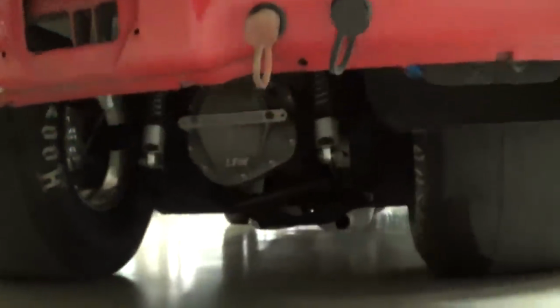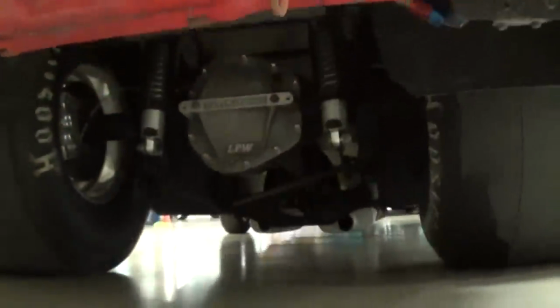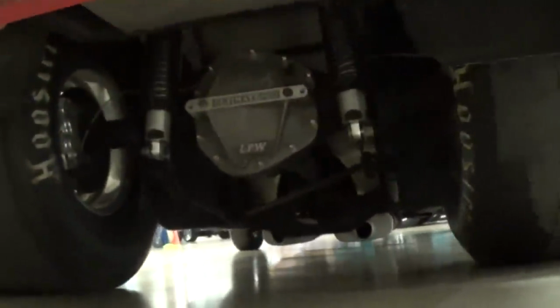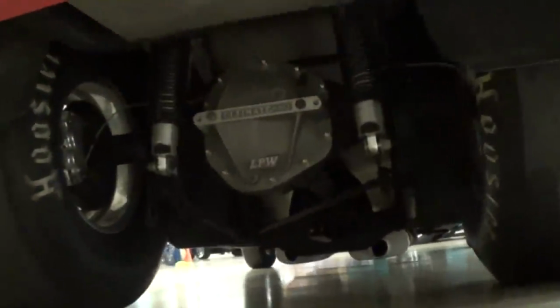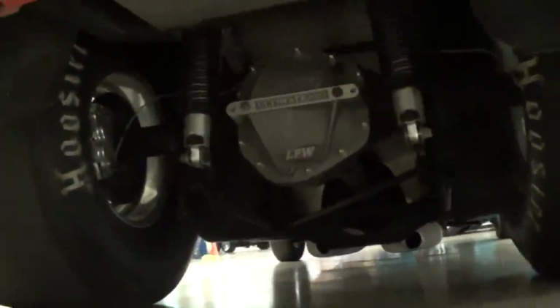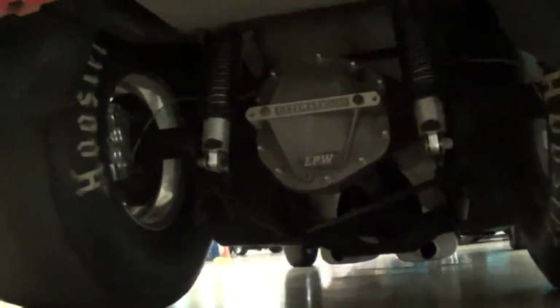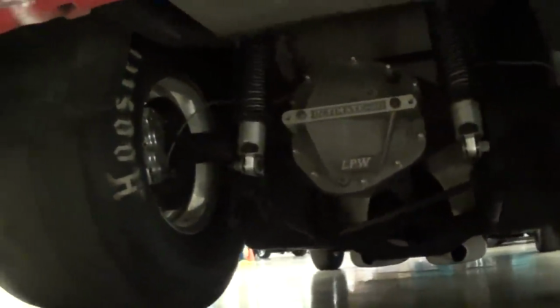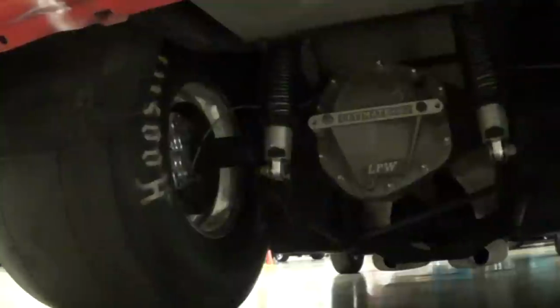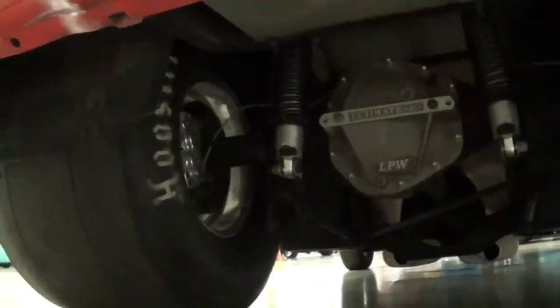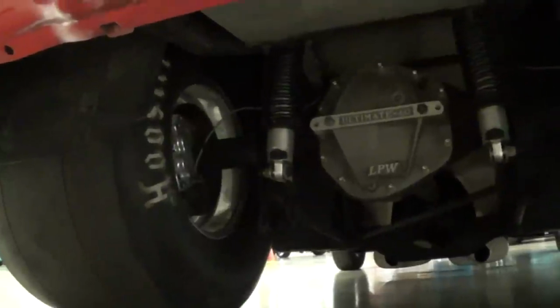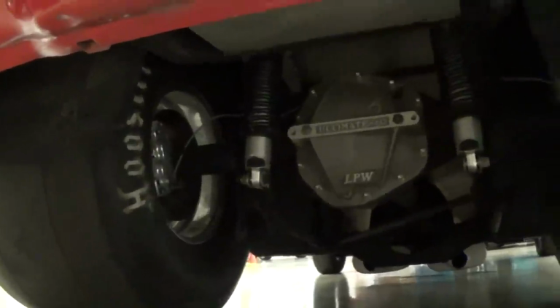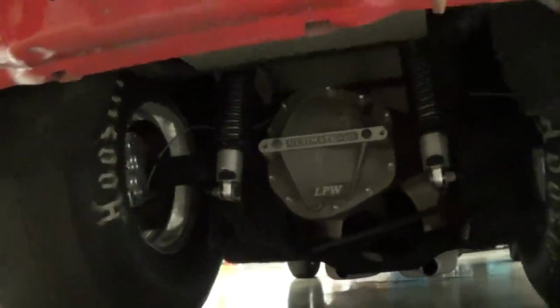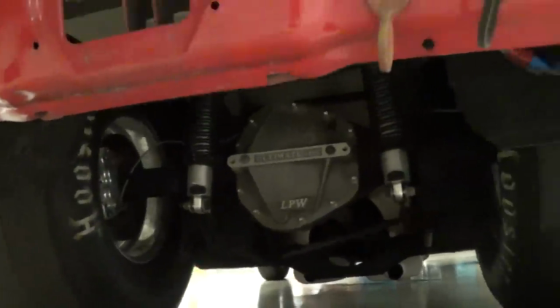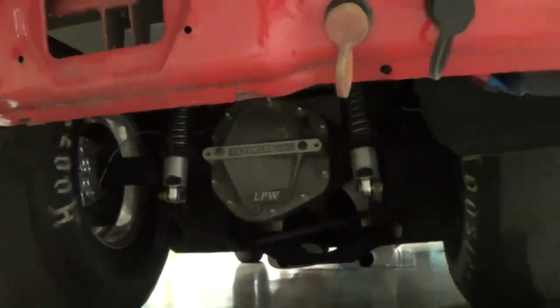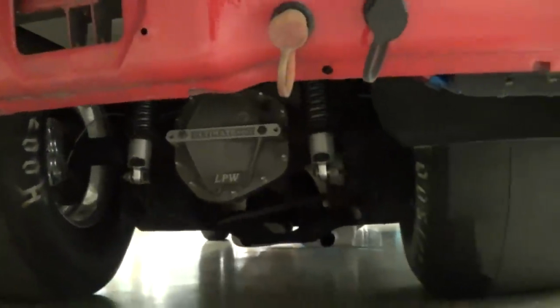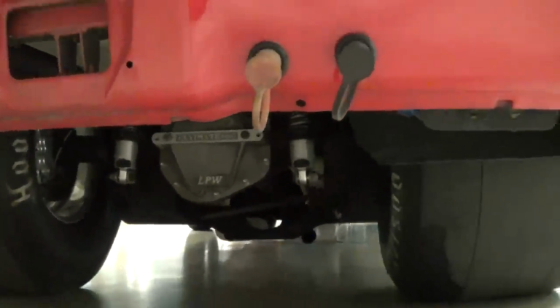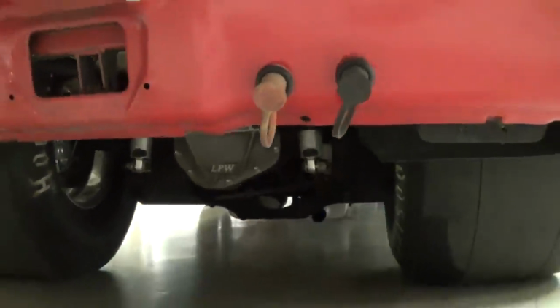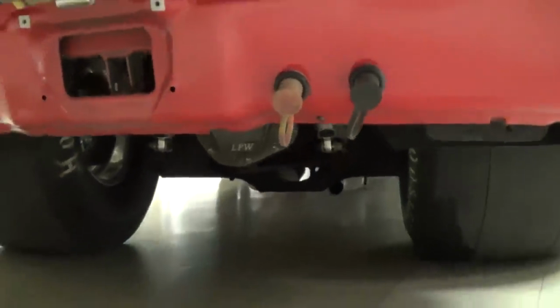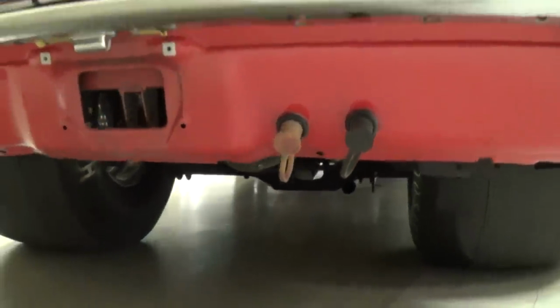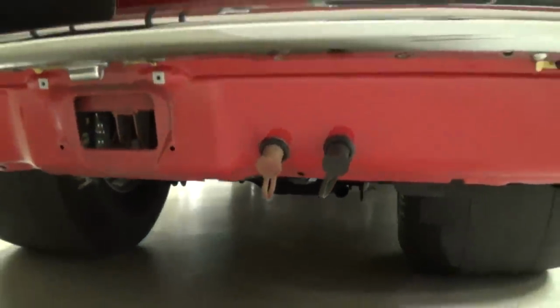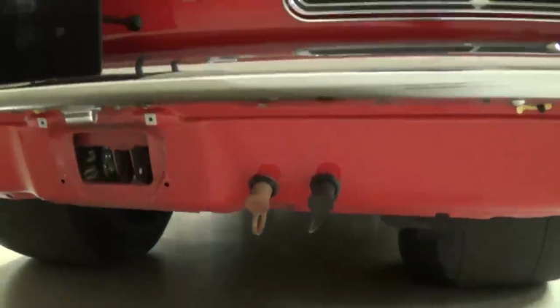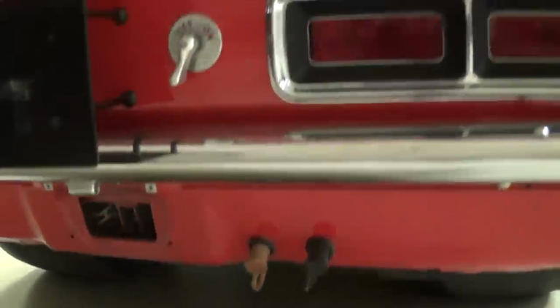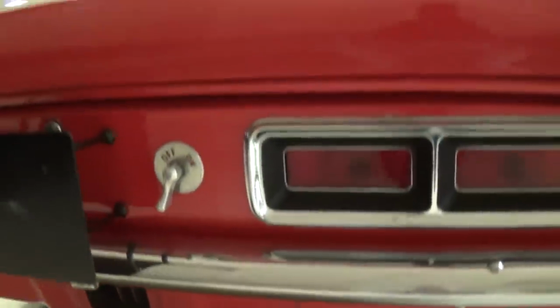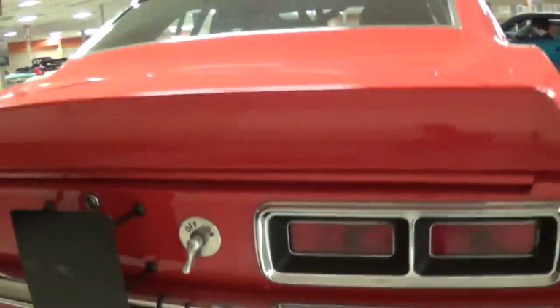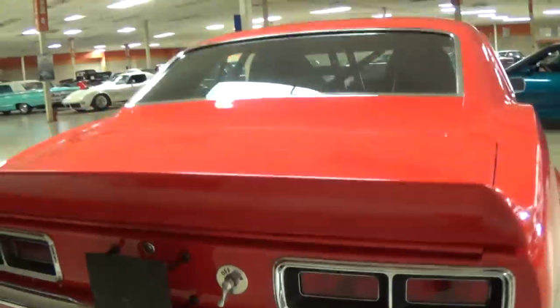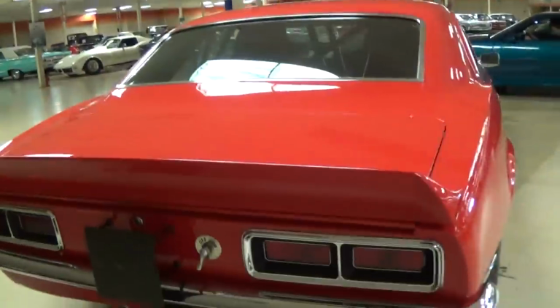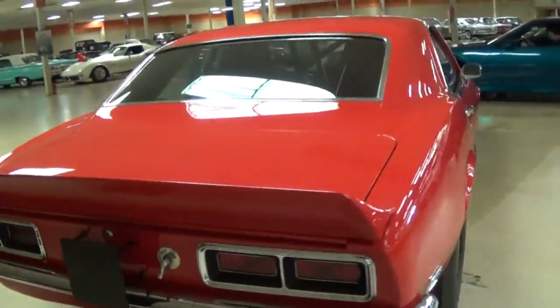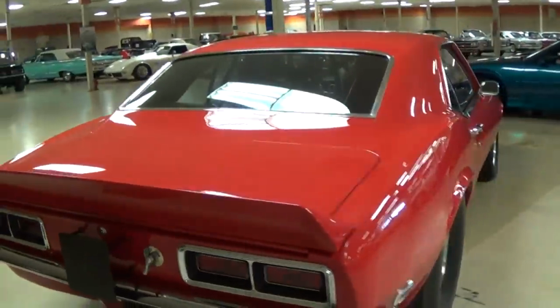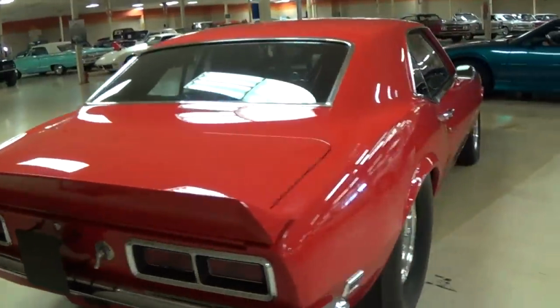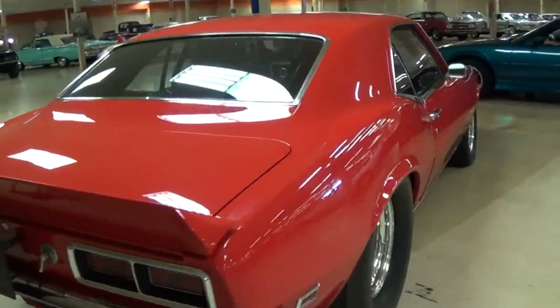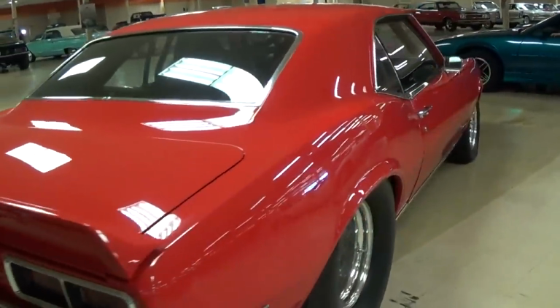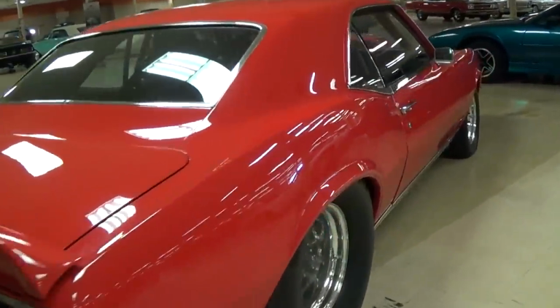And it's looking really sharp underneath as well. Nice adjustable coilover shocks. And obviously a severely narrow rear end there. Just a beautiful car all the way around.